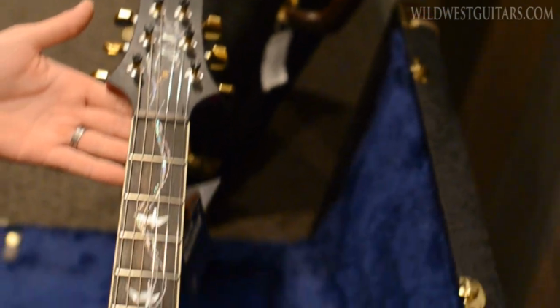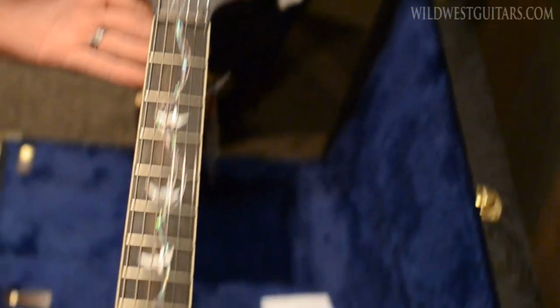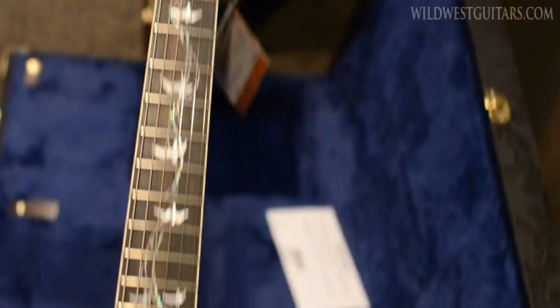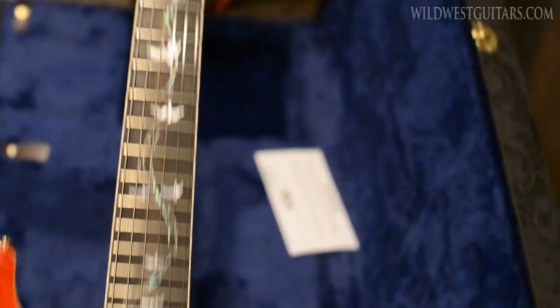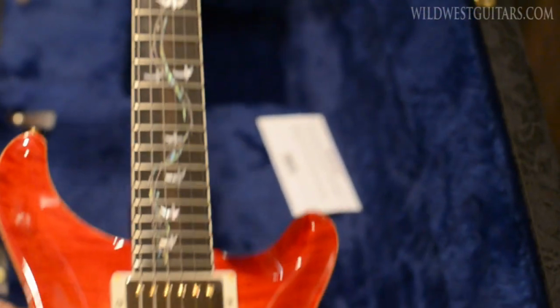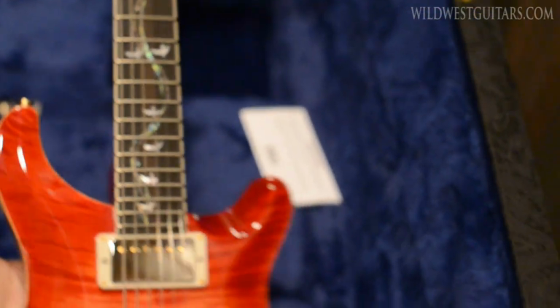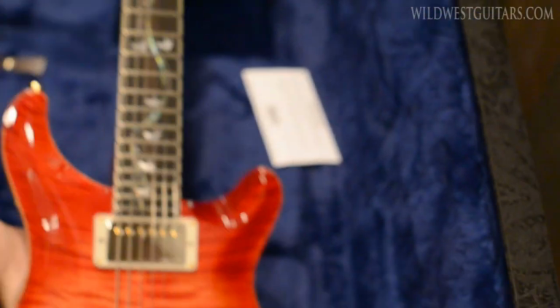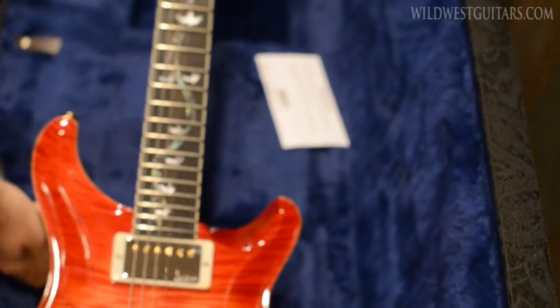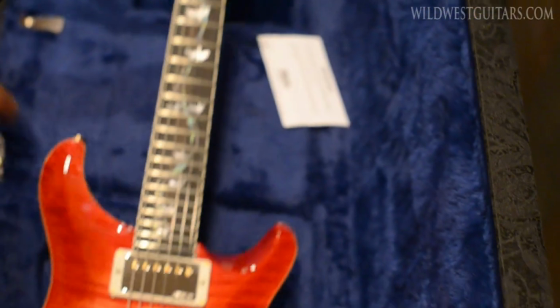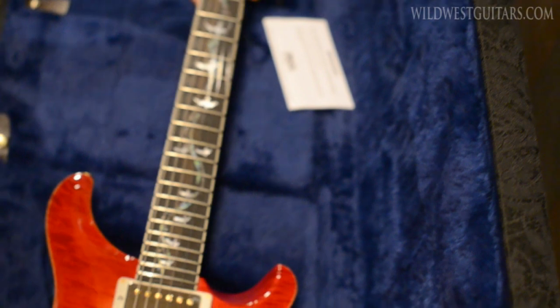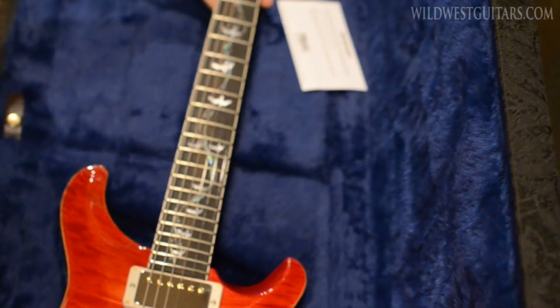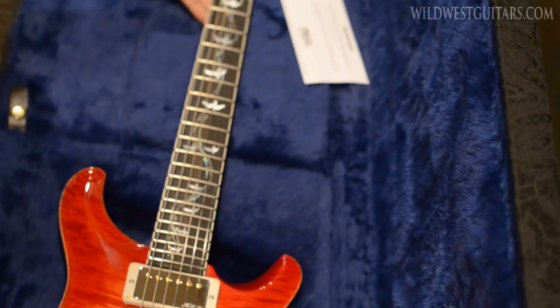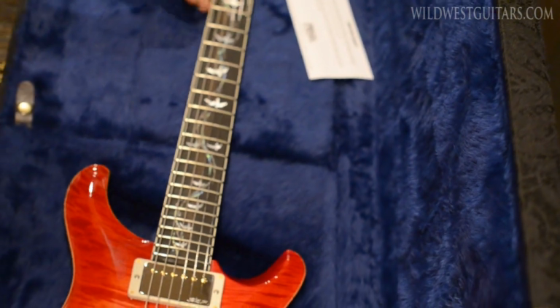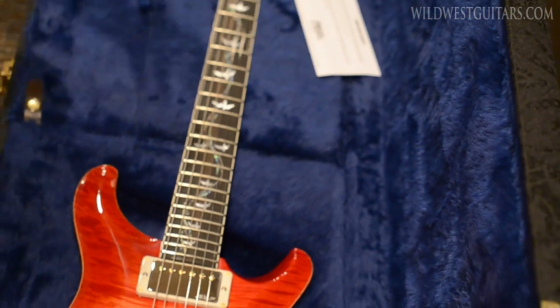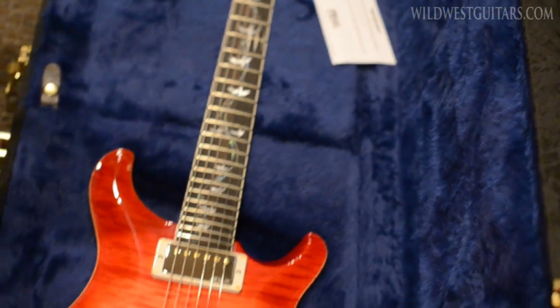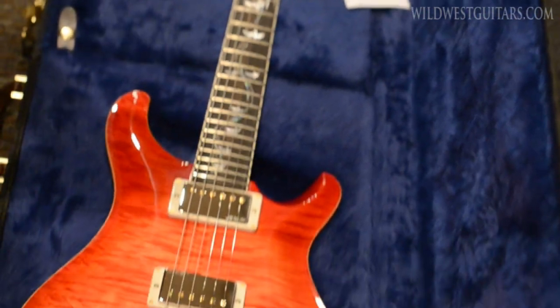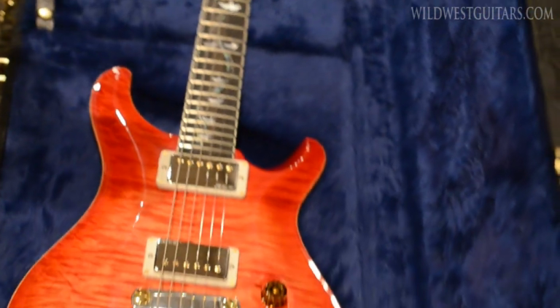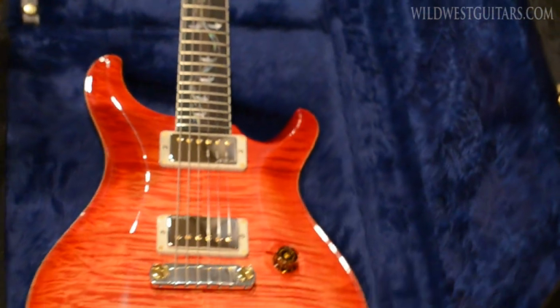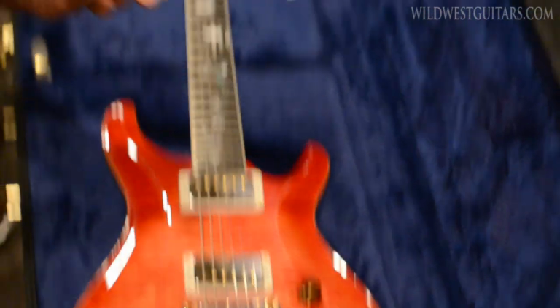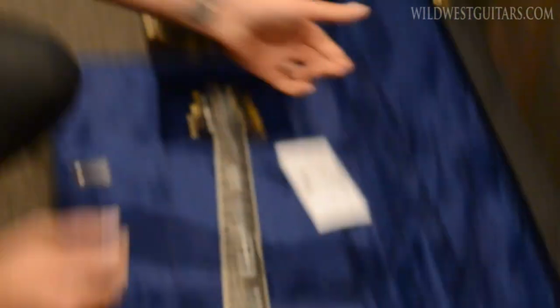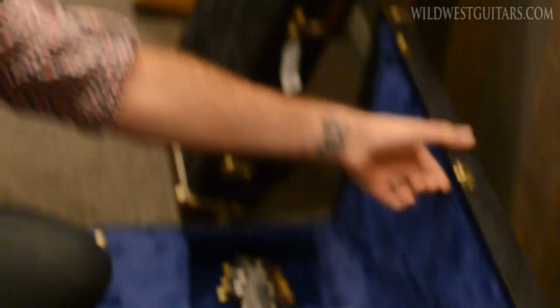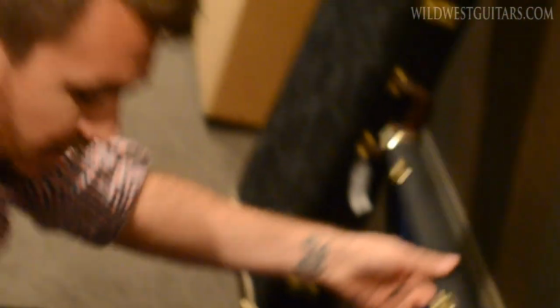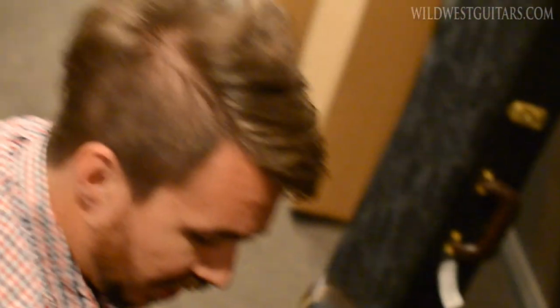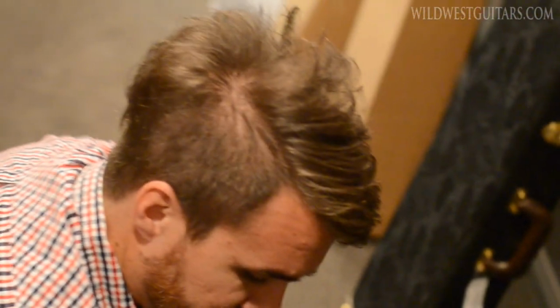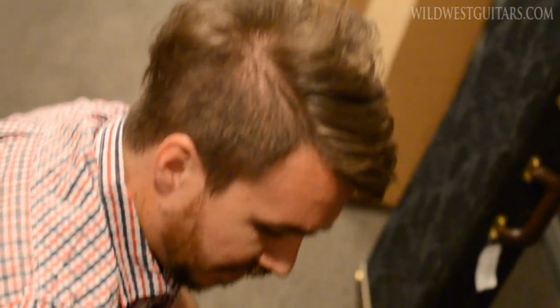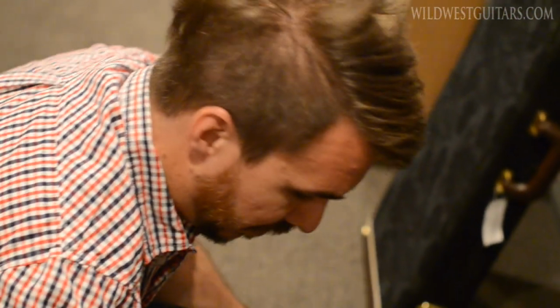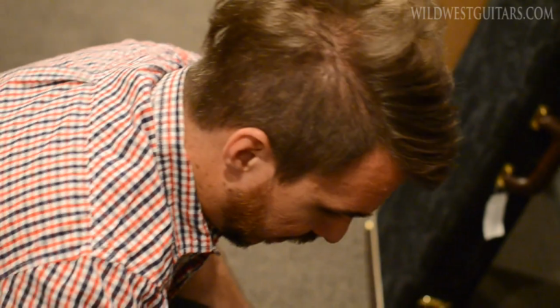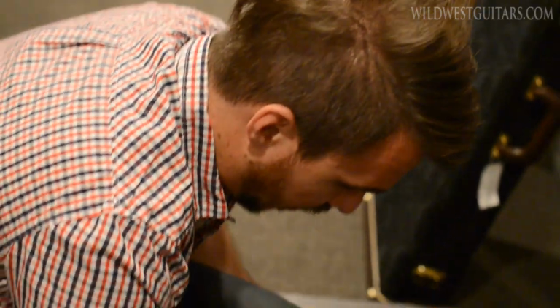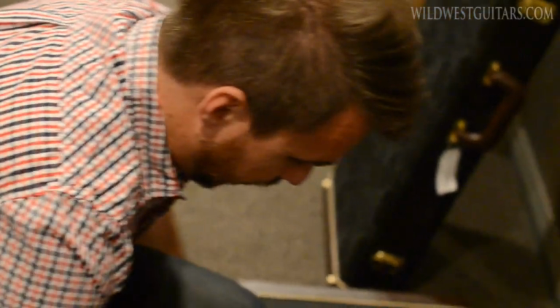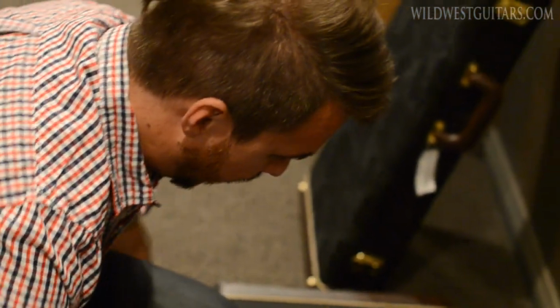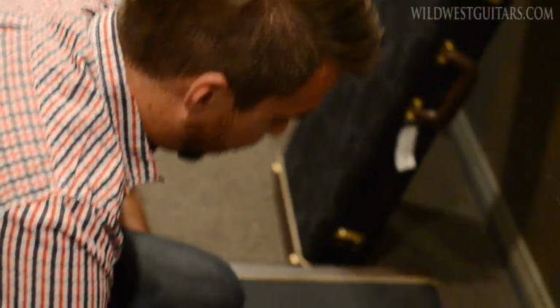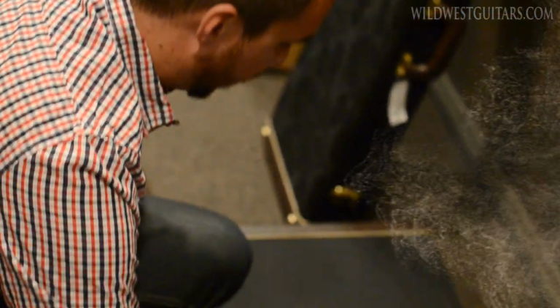So these are super limited guitars. They will be up on the site, but if you can't wait, just give us a ring — you can get them in your hot little hand even sooner.